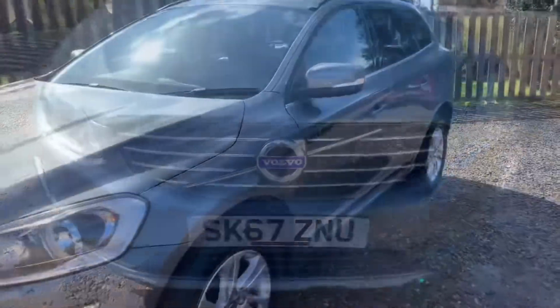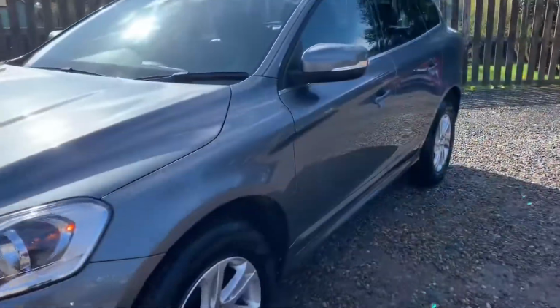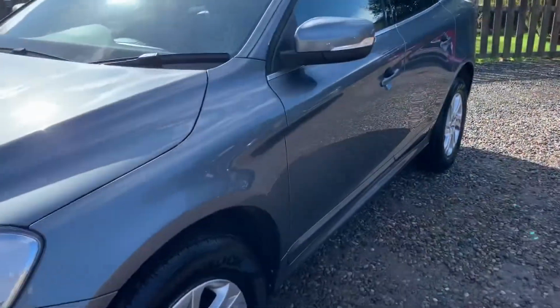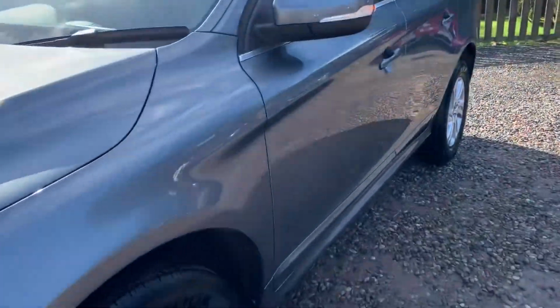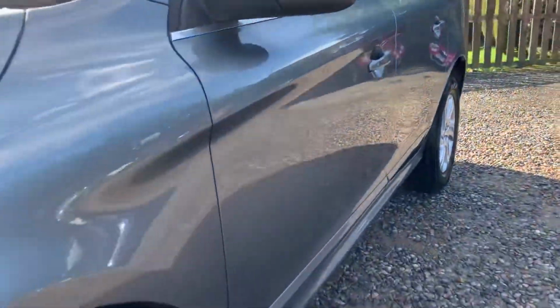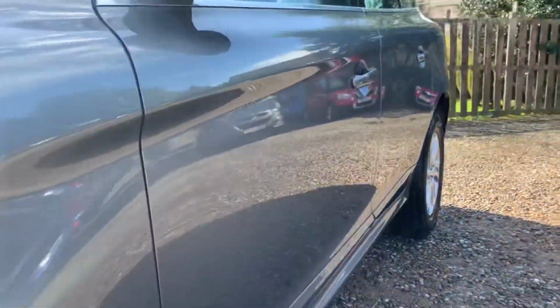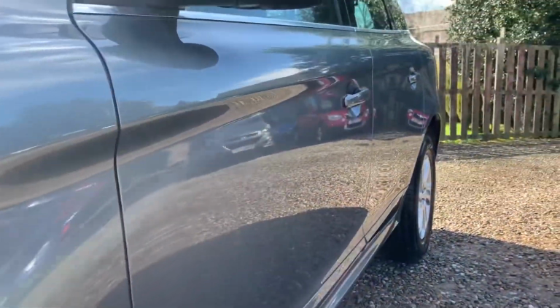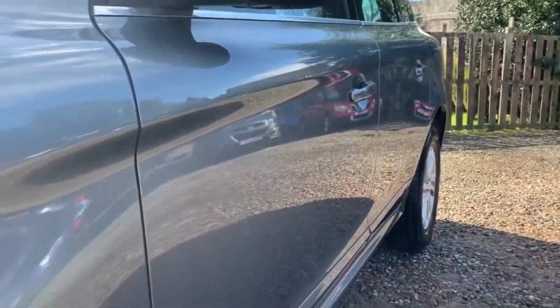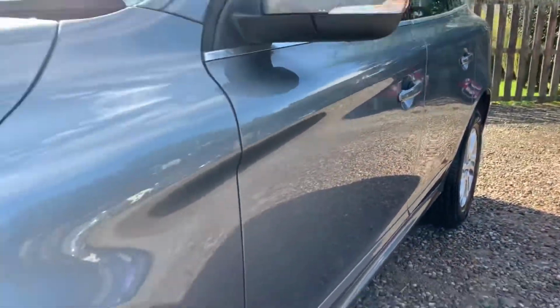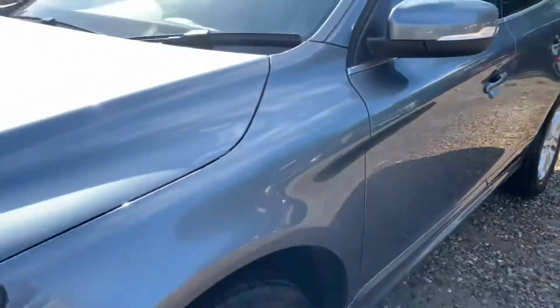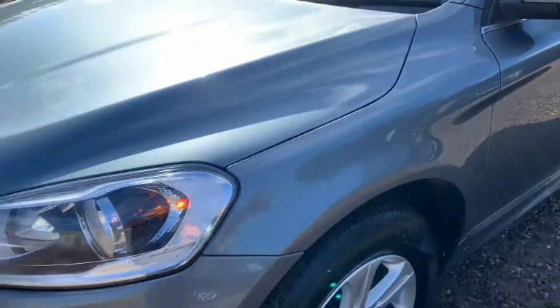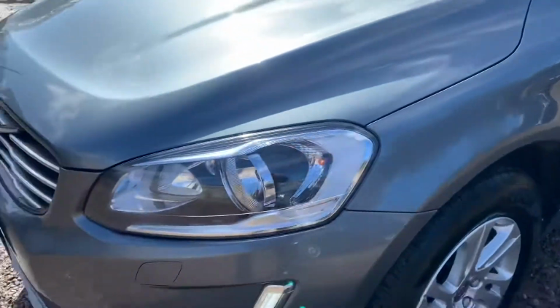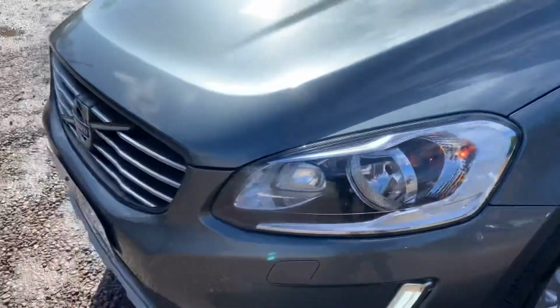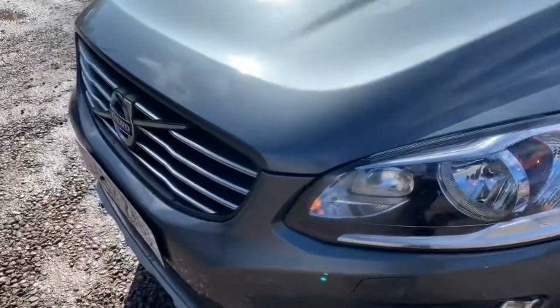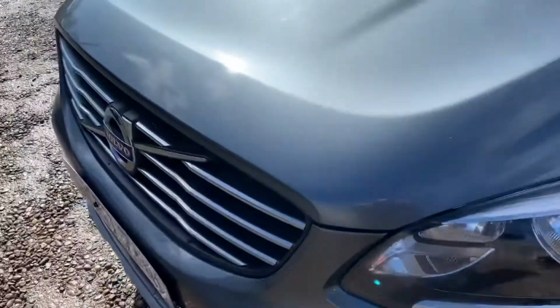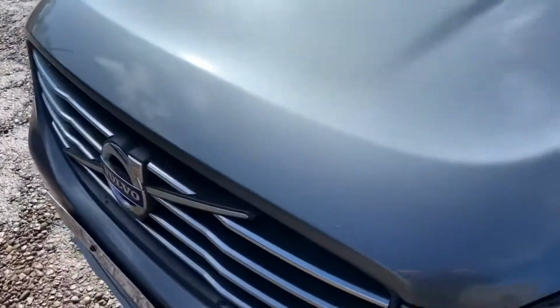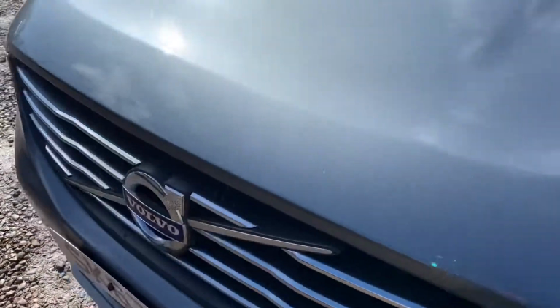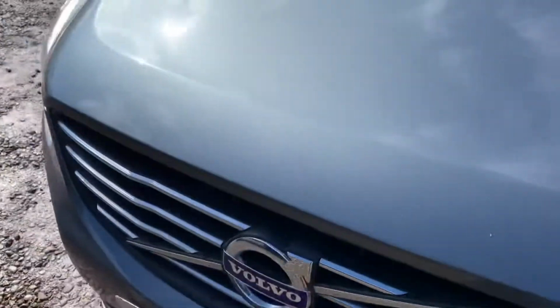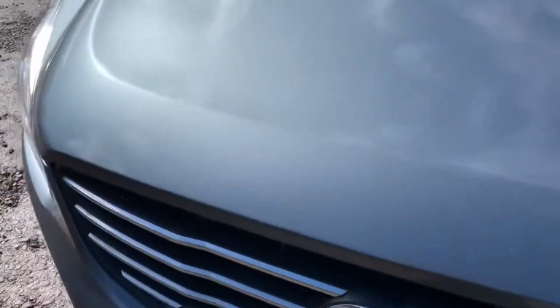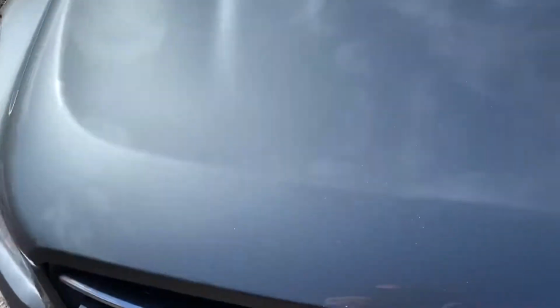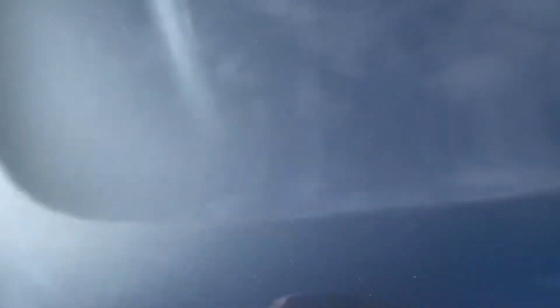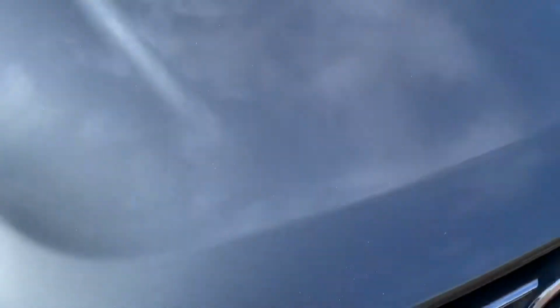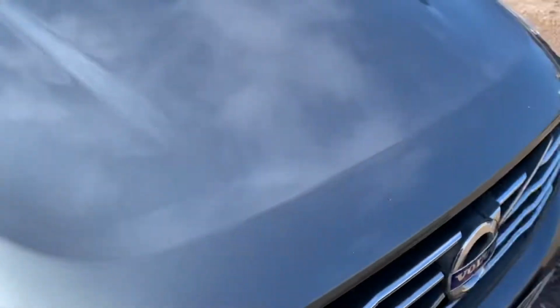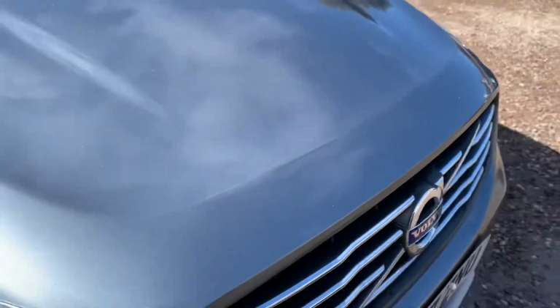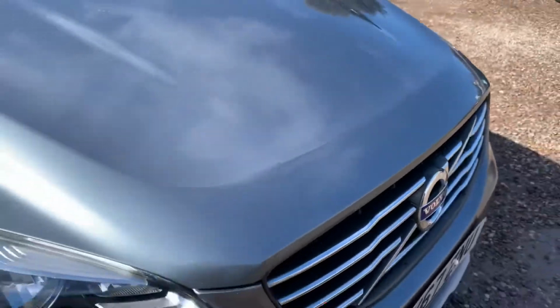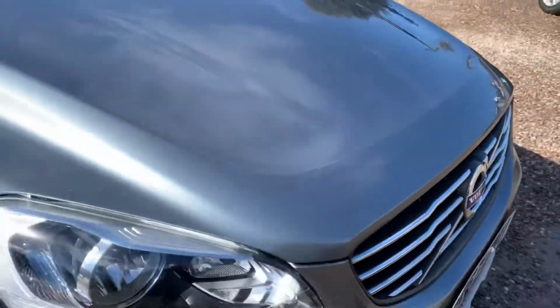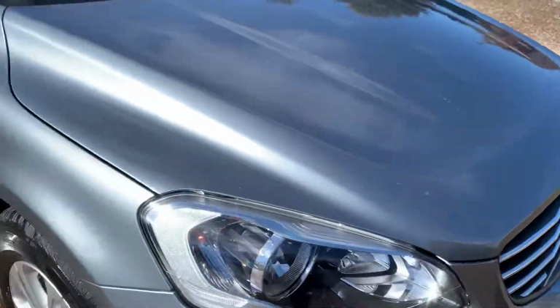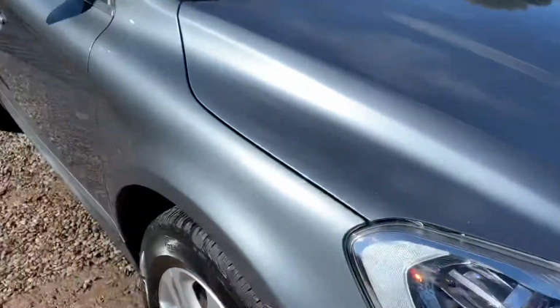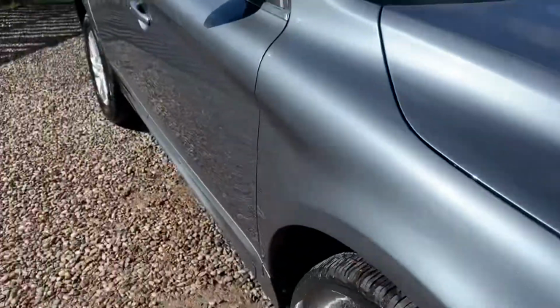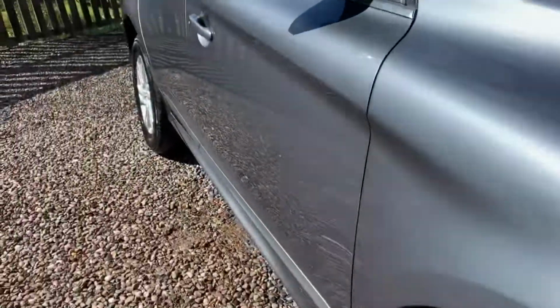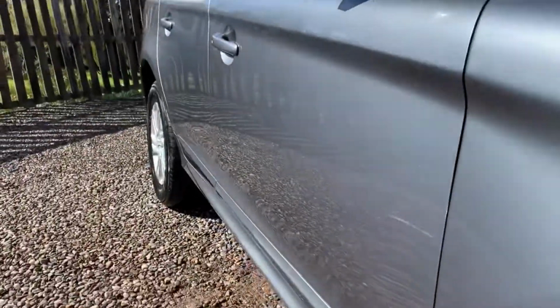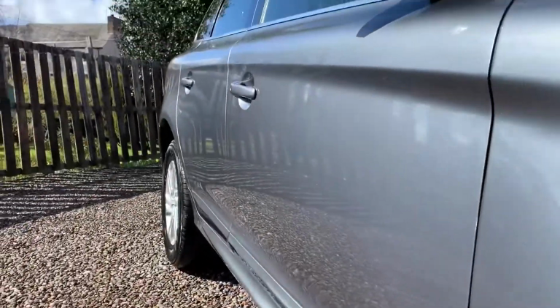I'll take the video along the side so you can see any parking dents, and slowly along the bonnet looking out for any obvious stone chips. Taking into consideration the age of this vehicle, it is in wonderful order.